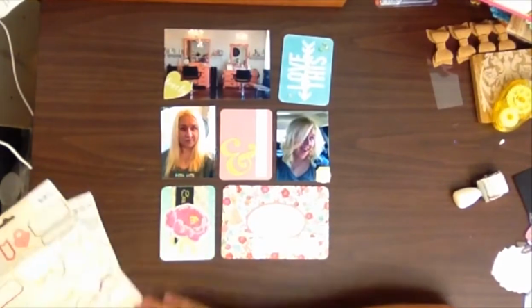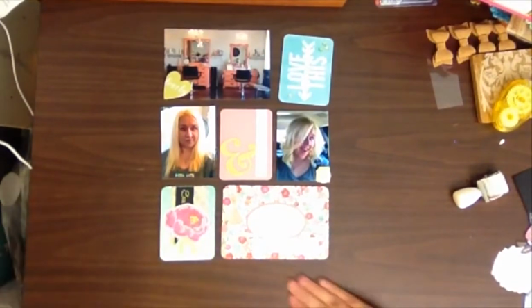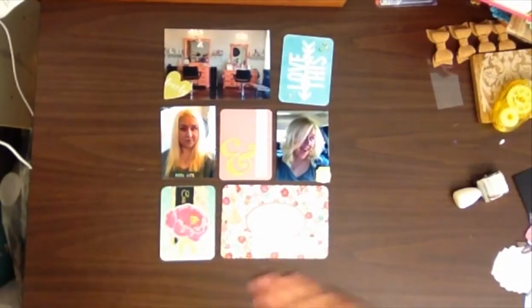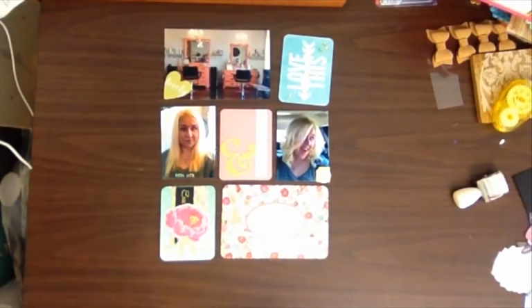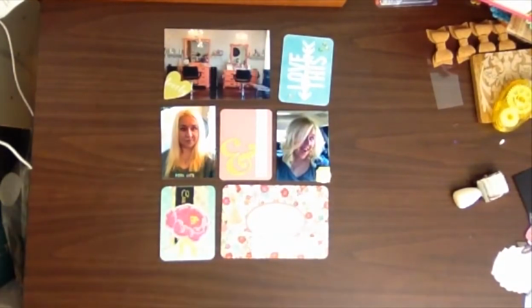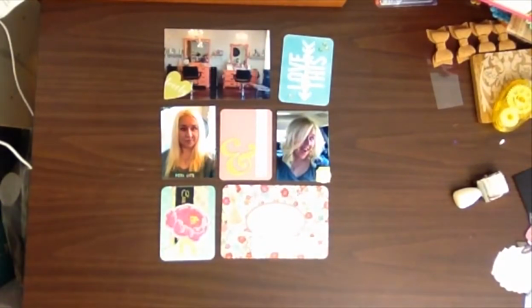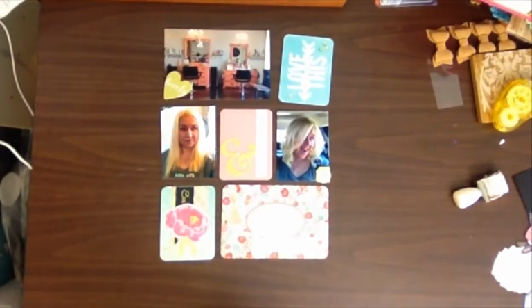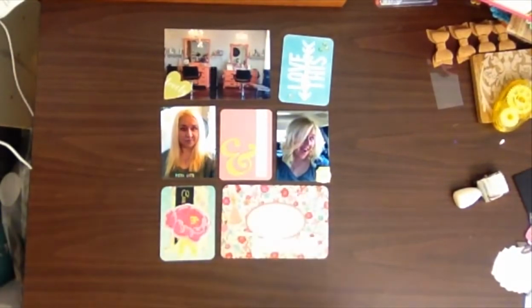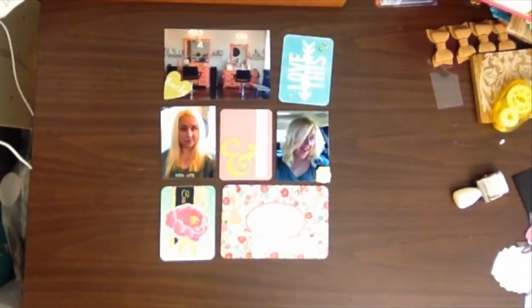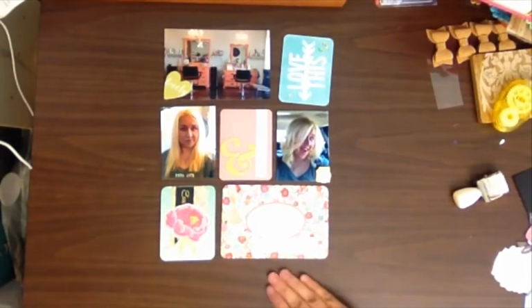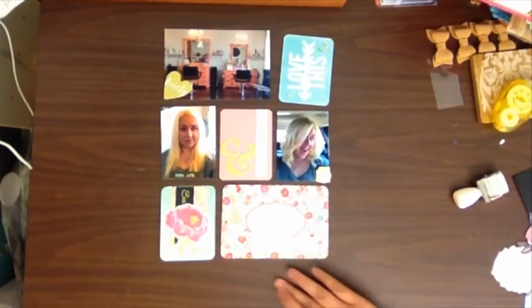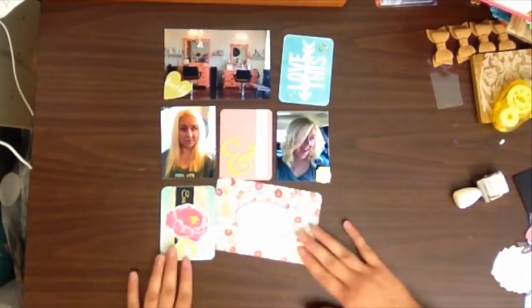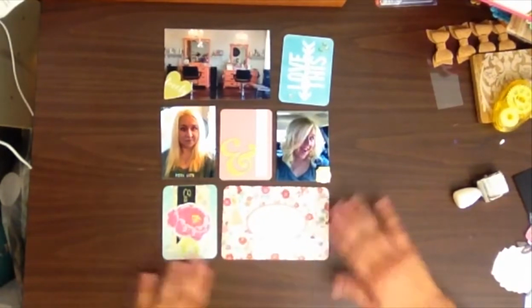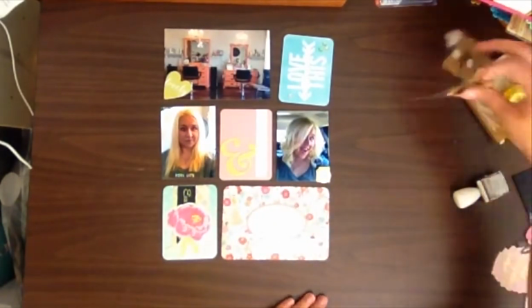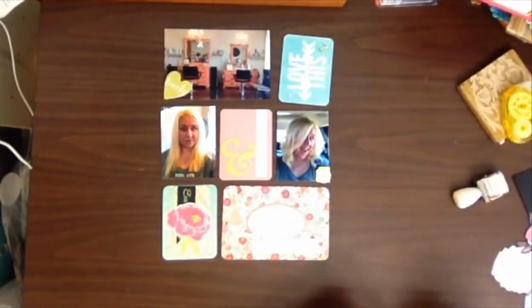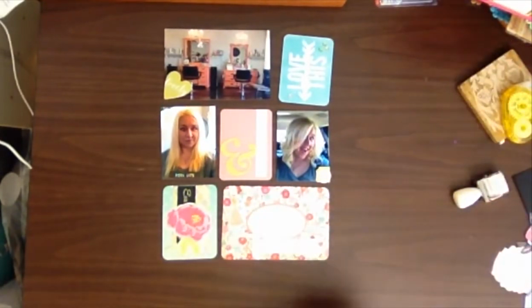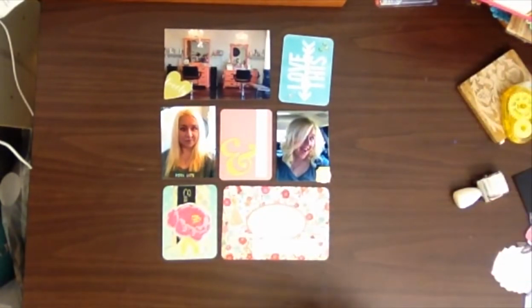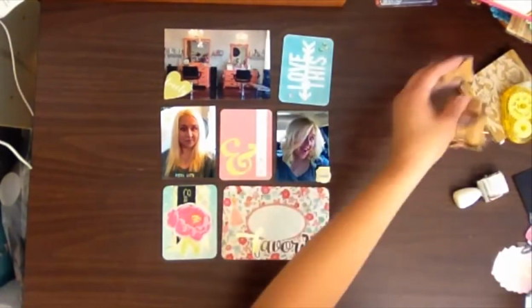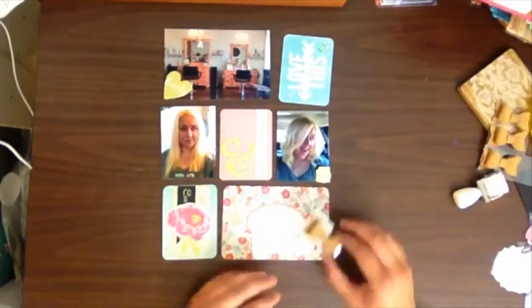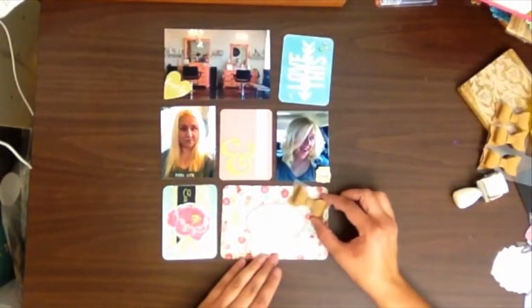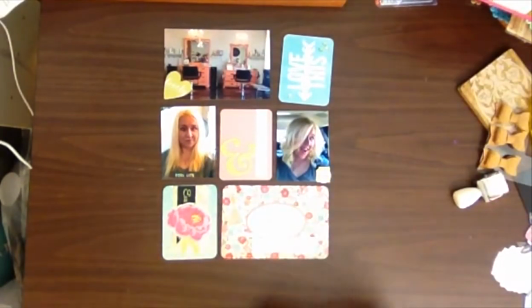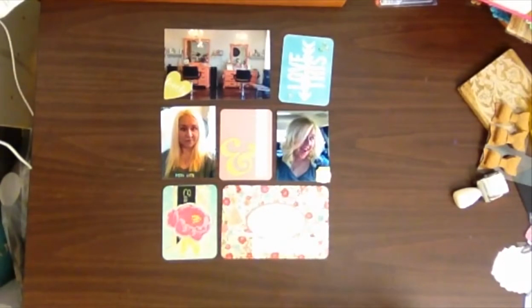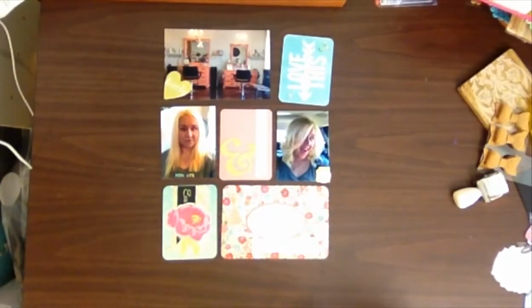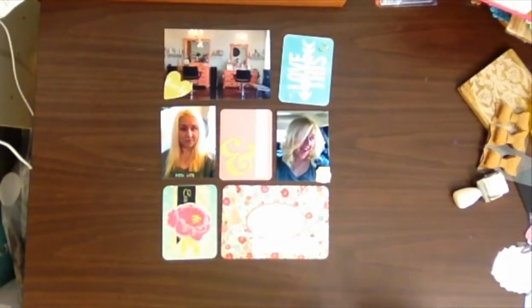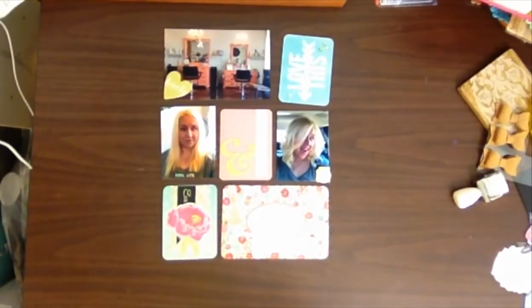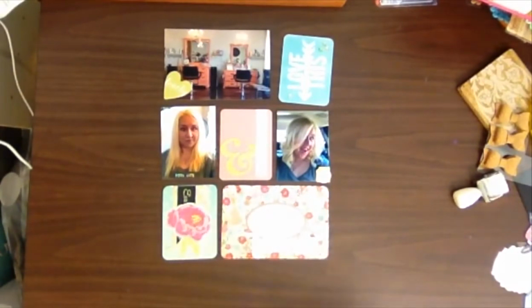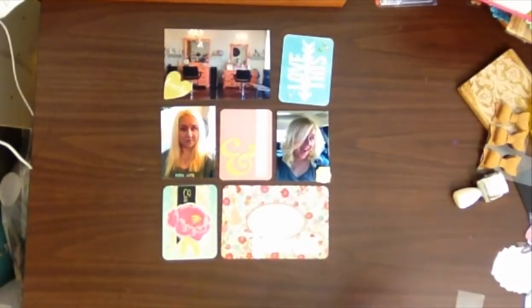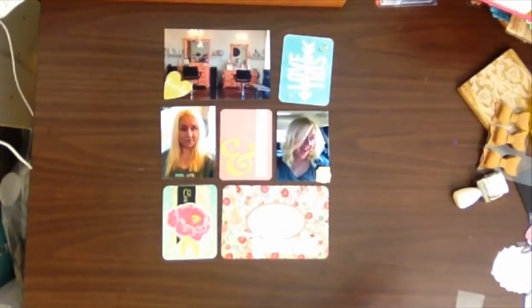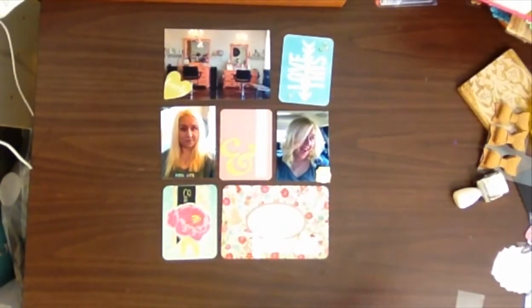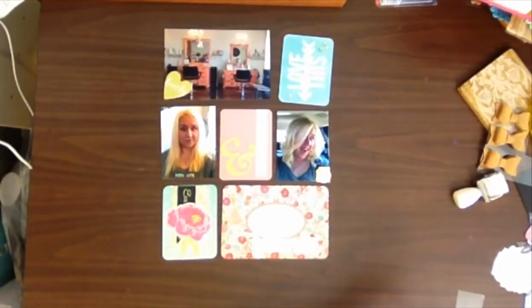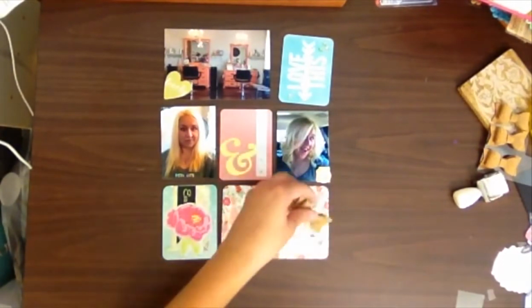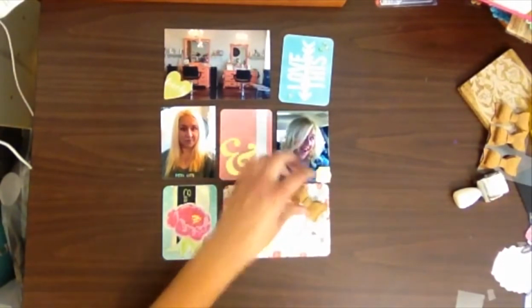I added a couple of gold sequins on that corner. I love this project life card and I liked how the arrow was pointing back into the layout. You would normally put it horizontal so you could read it, but I kind of like how it's a little bit different in this one.